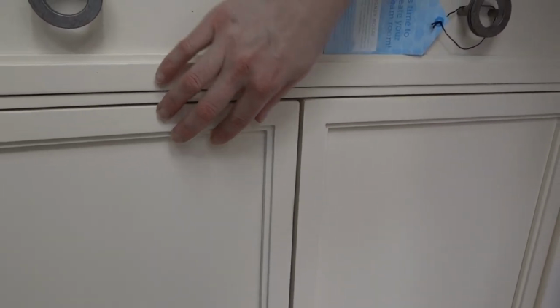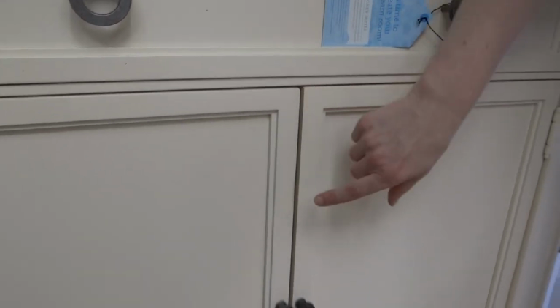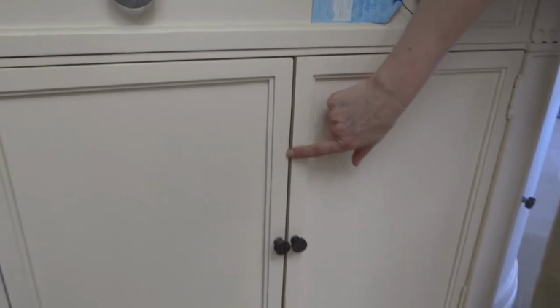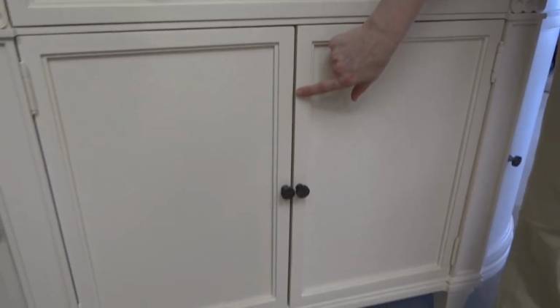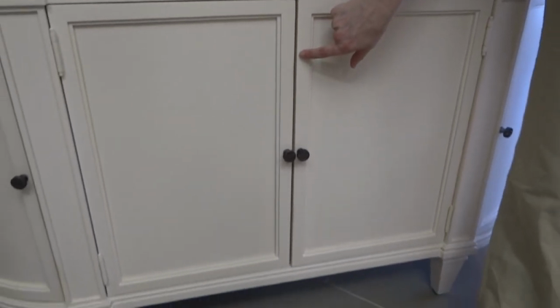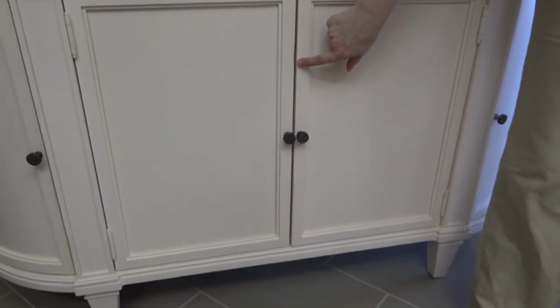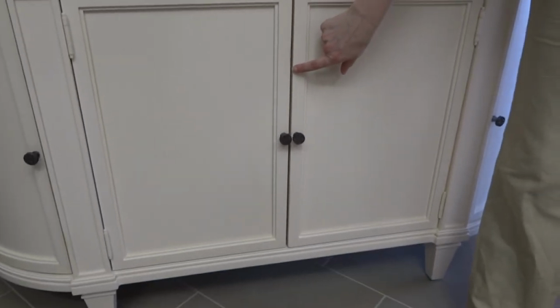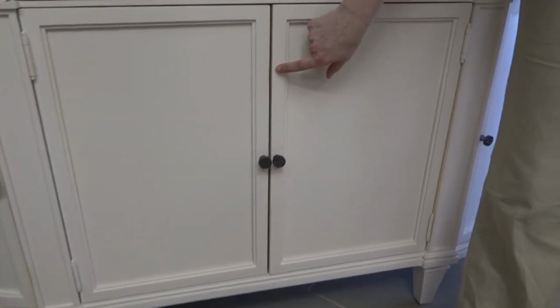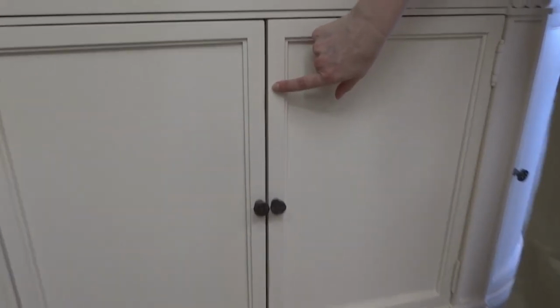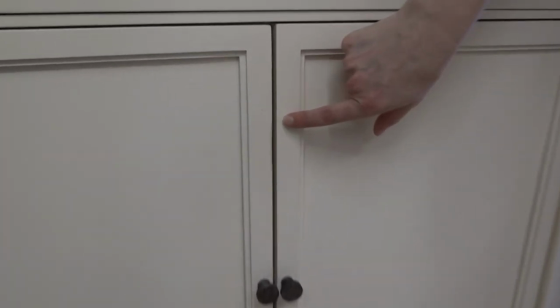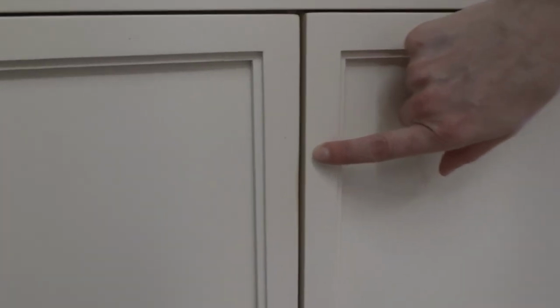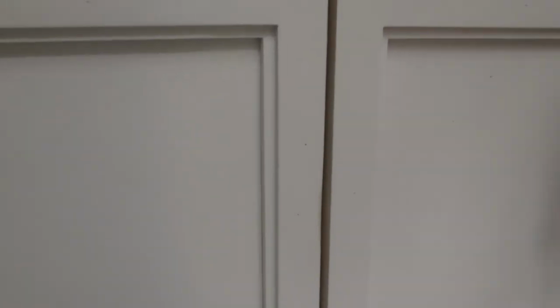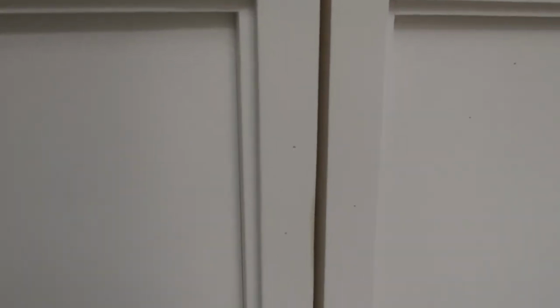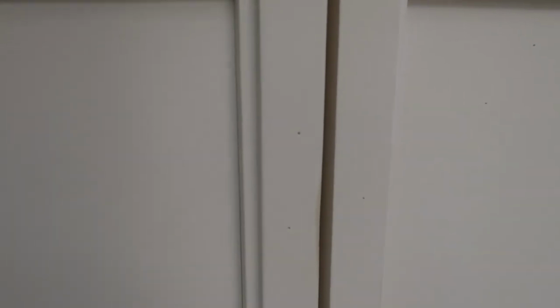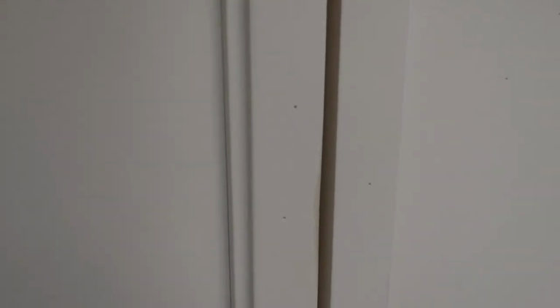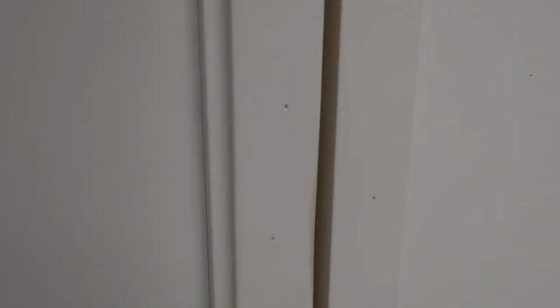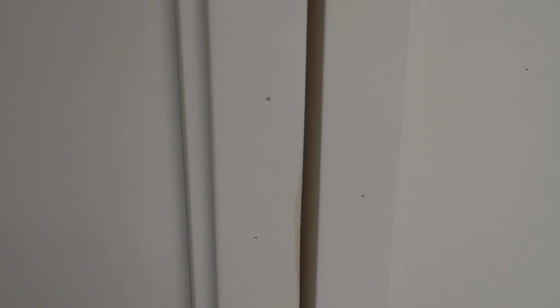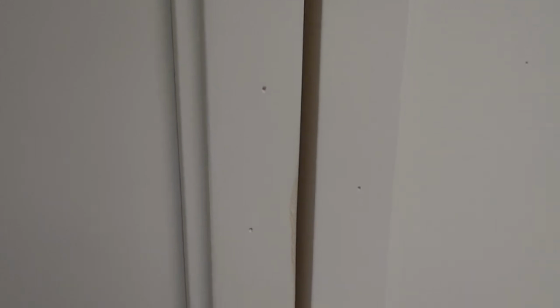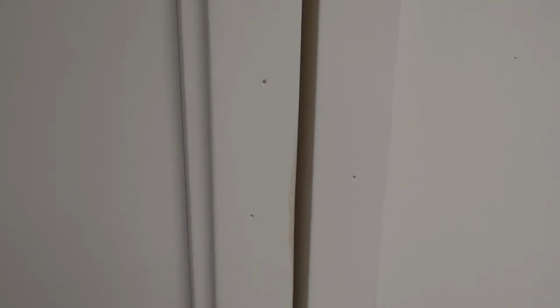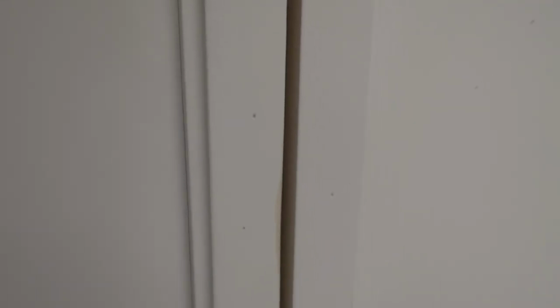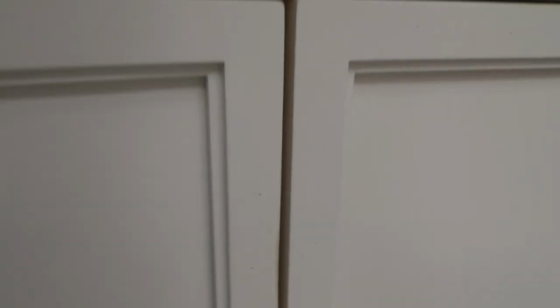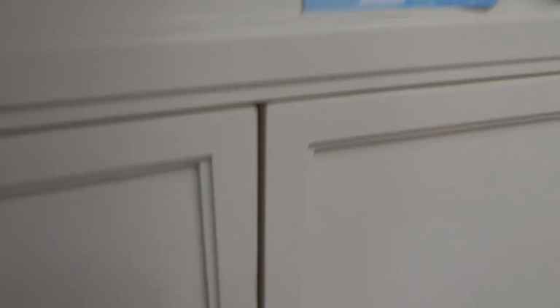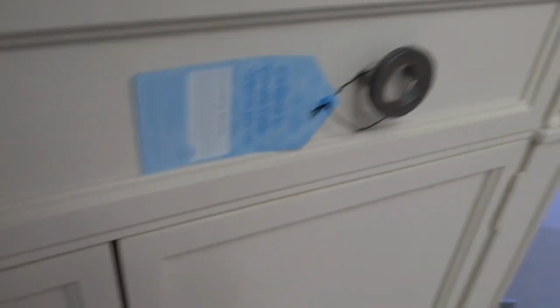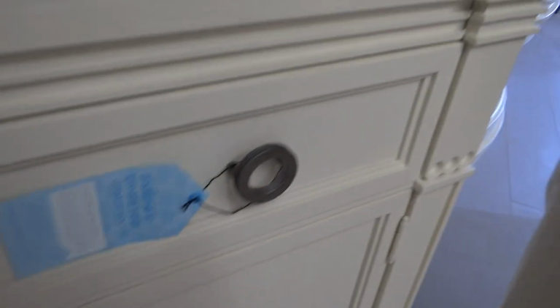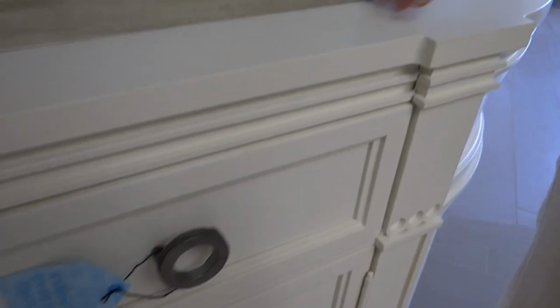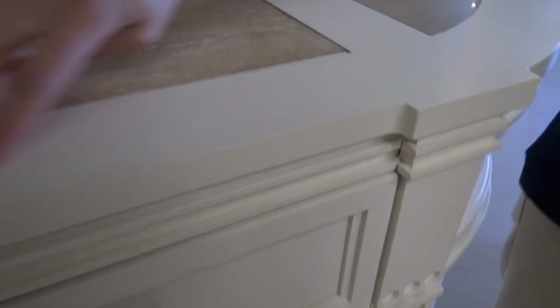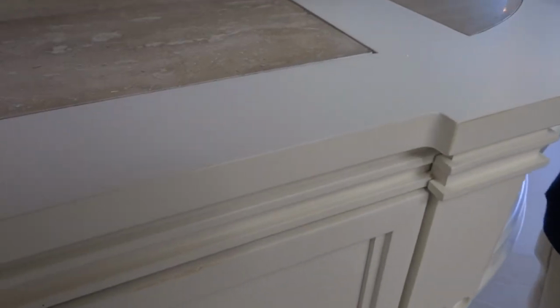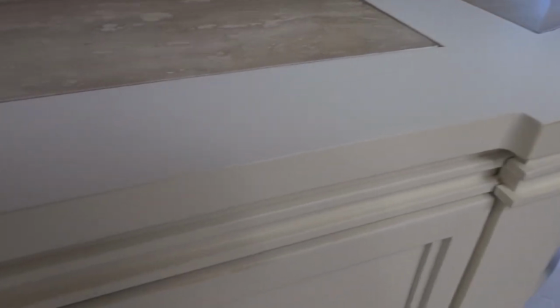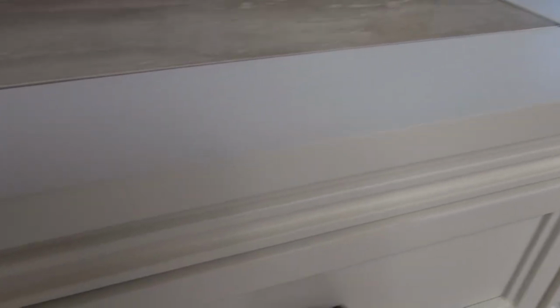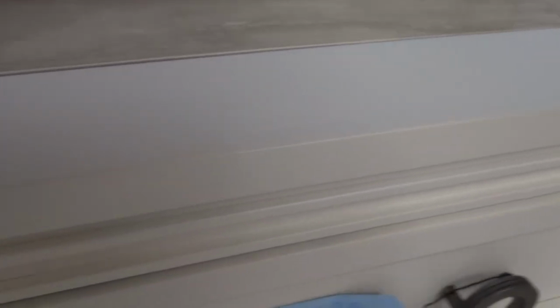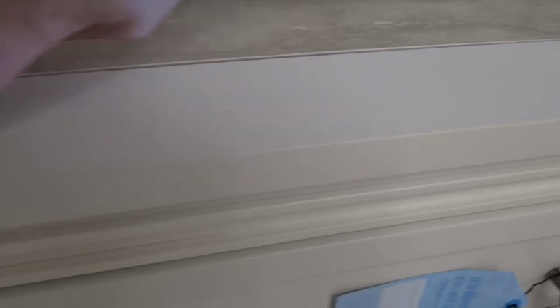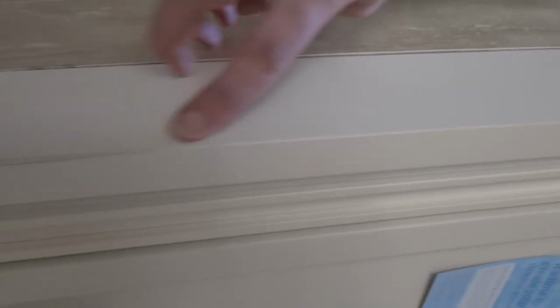You do have some of that distressing here on the door, and there's some distressing up around the top. That distressing is common in this collection.